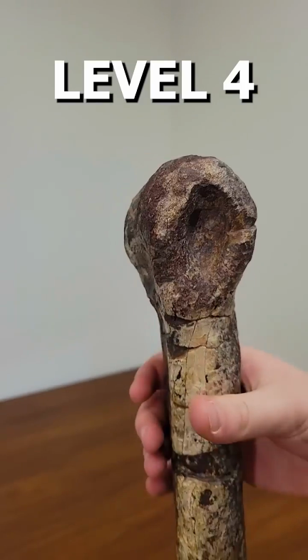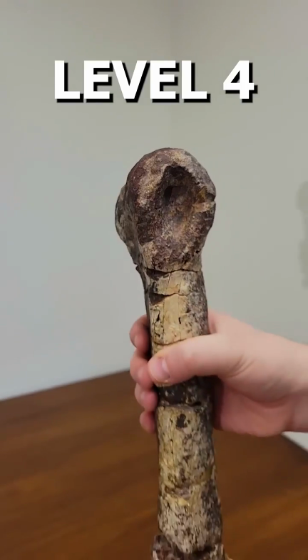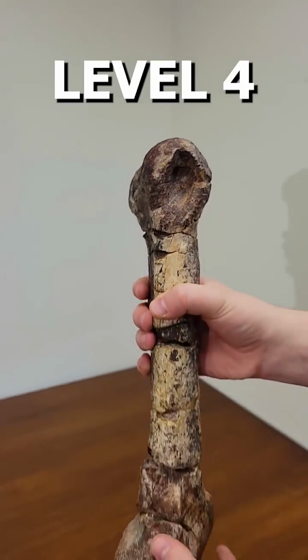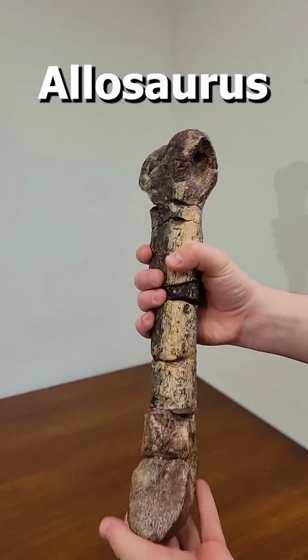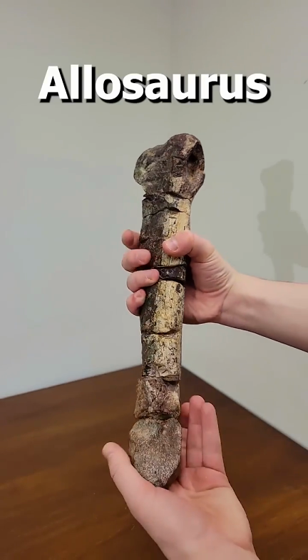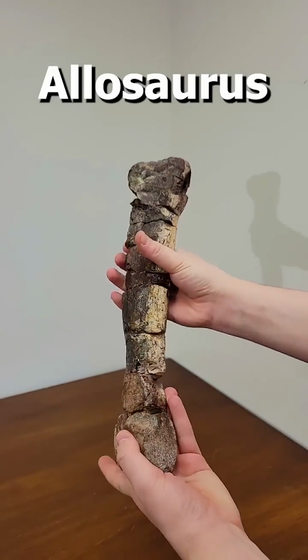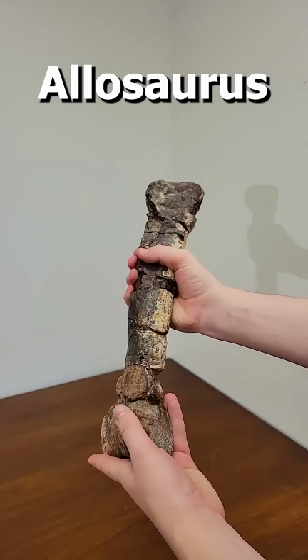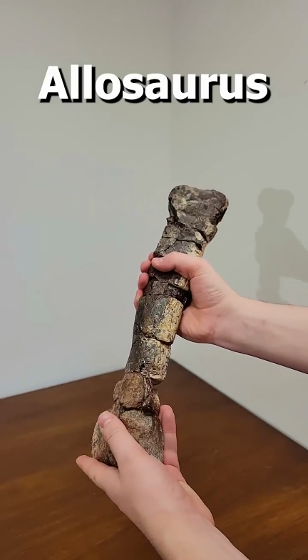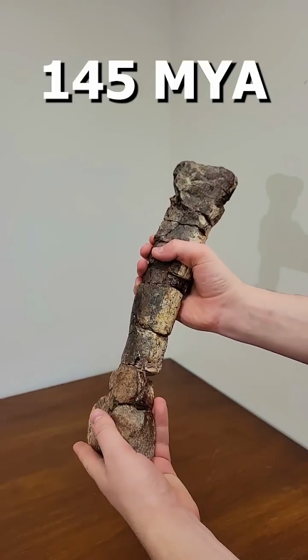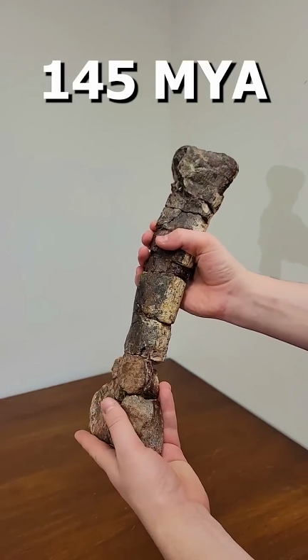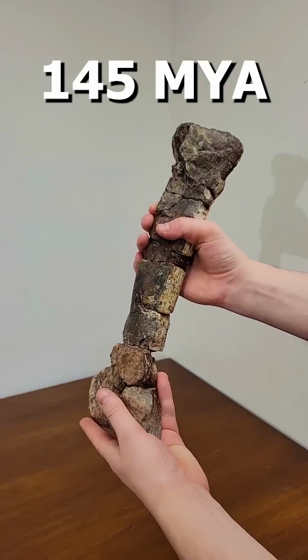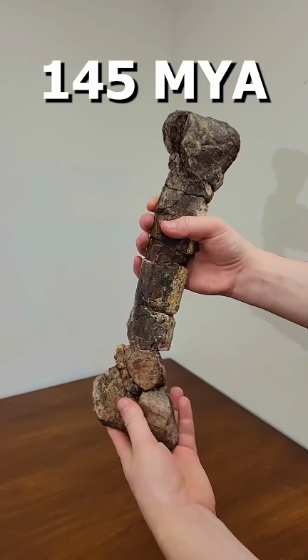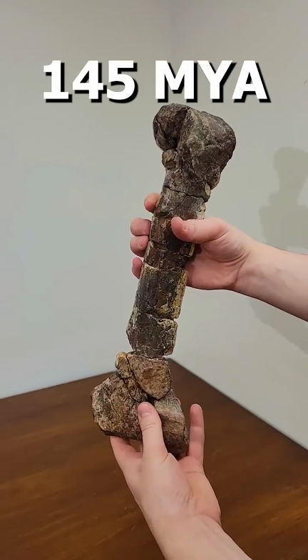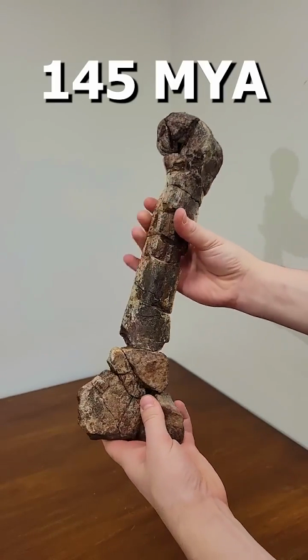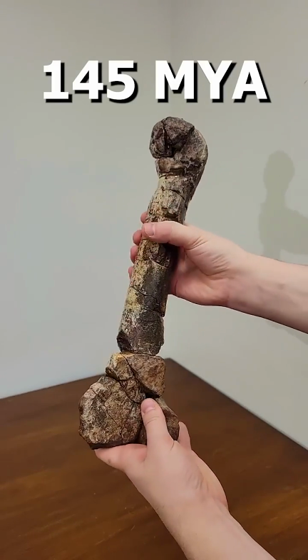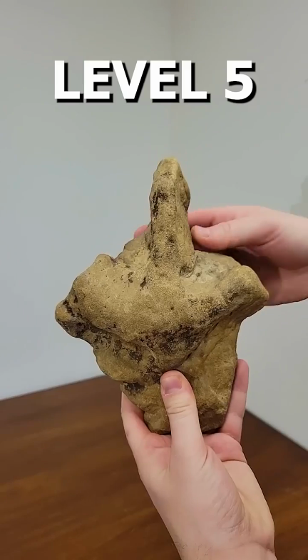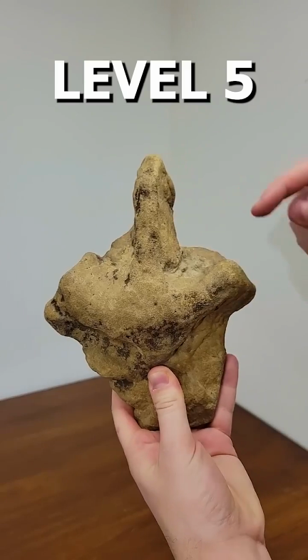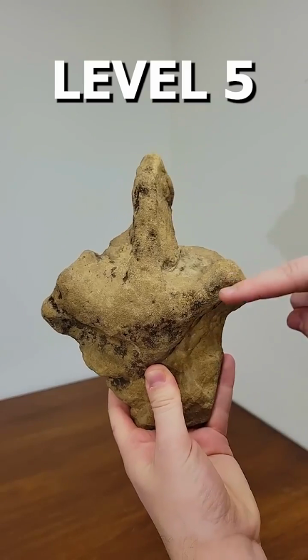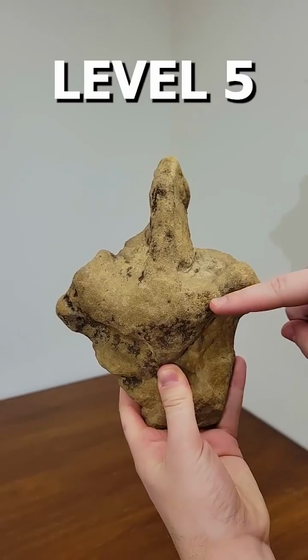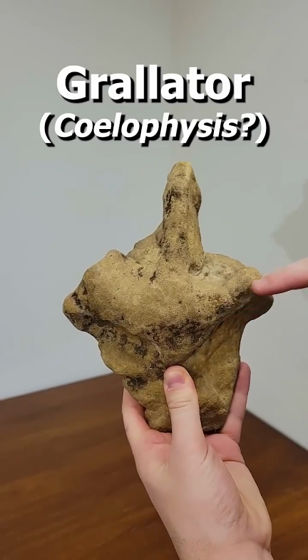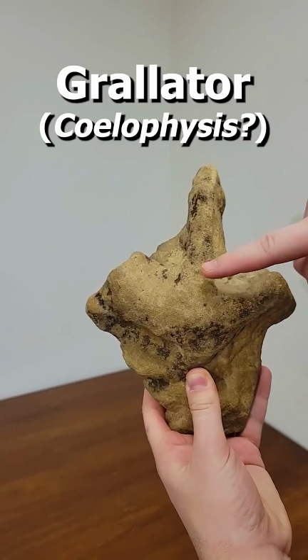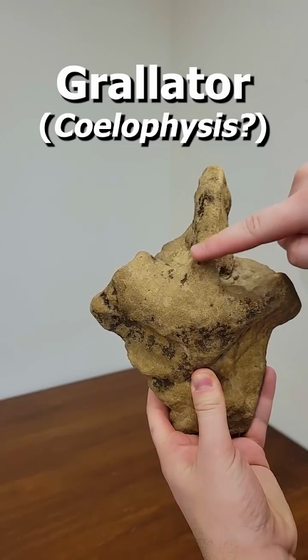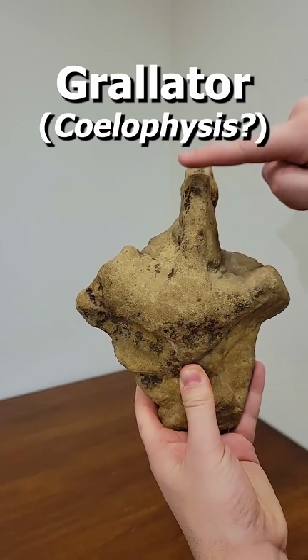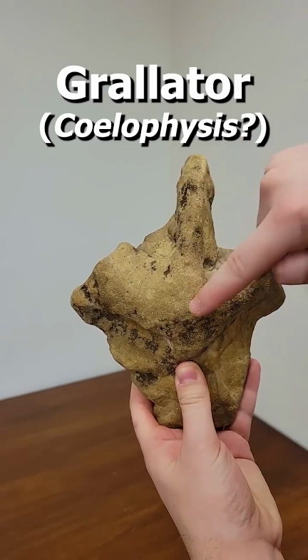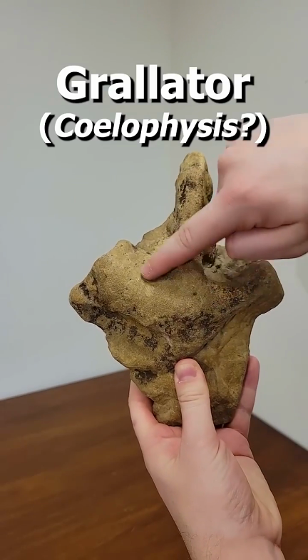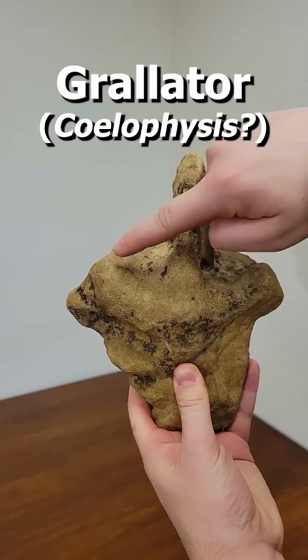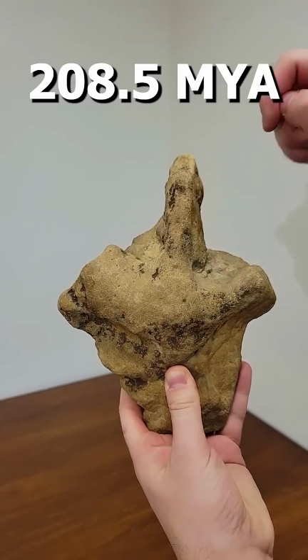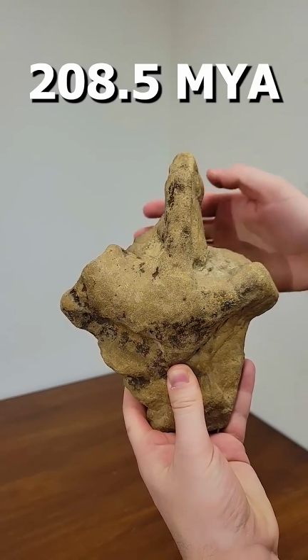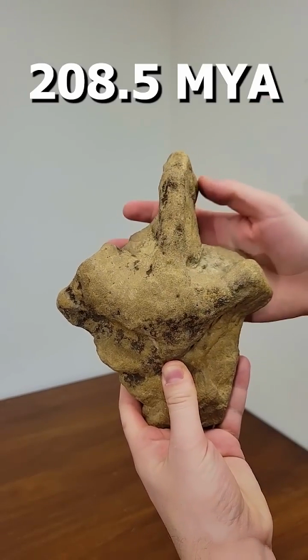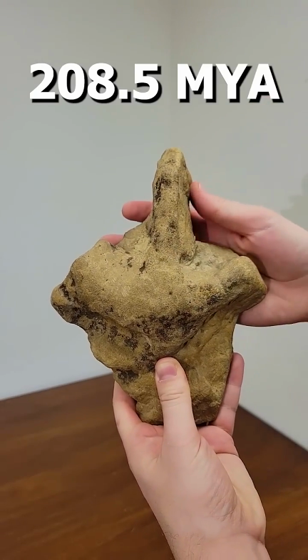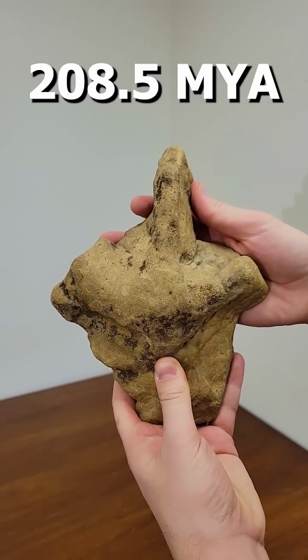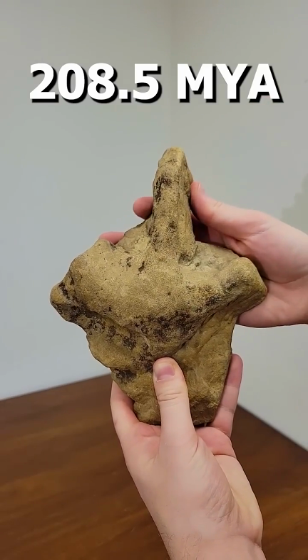Level four: an Allosaurus metatarsal from around 145 million years ago. Level five: a dinosaur footprint from the end of the Triassic, about 208.5 million years ago.